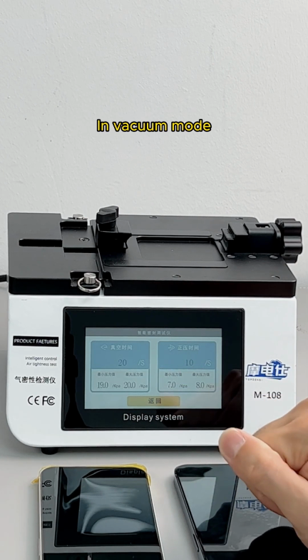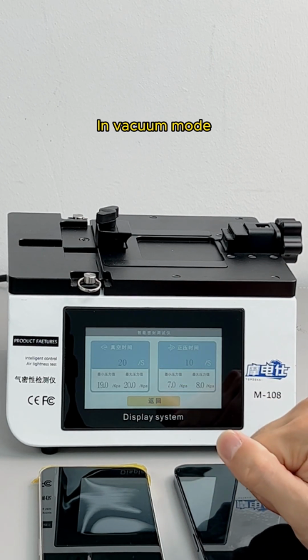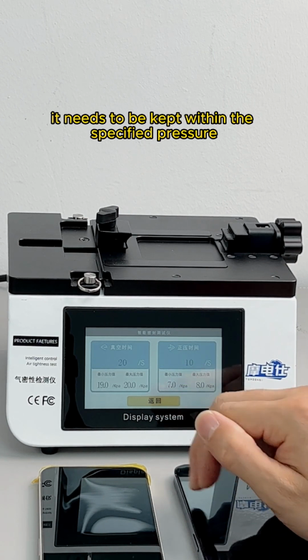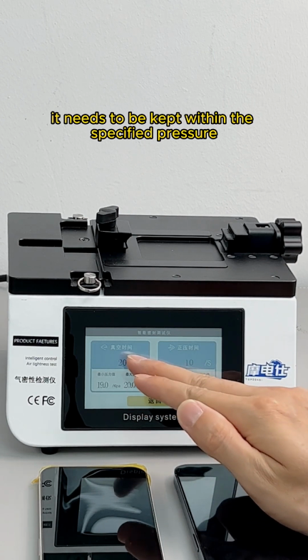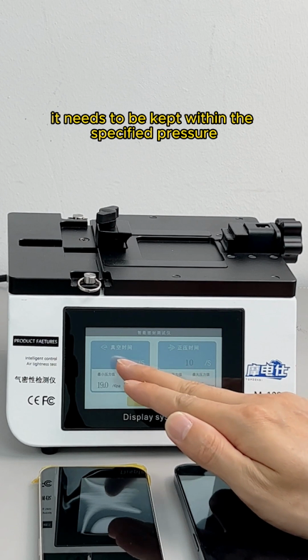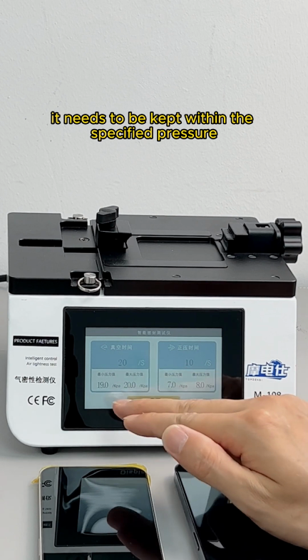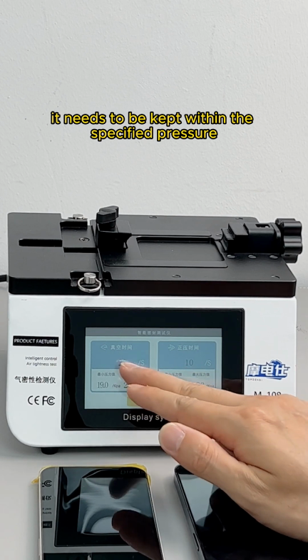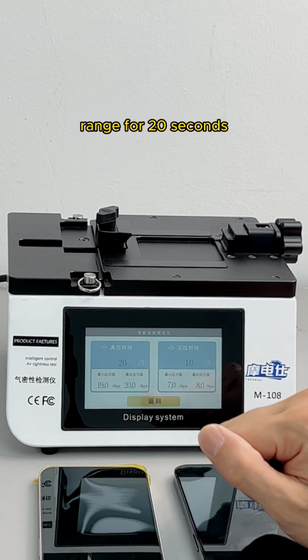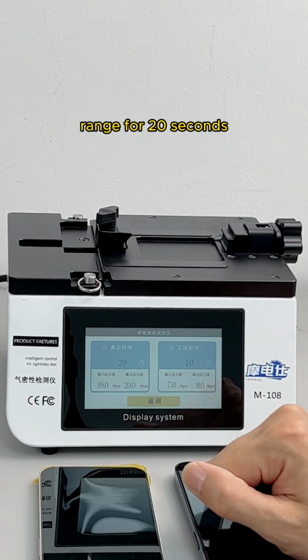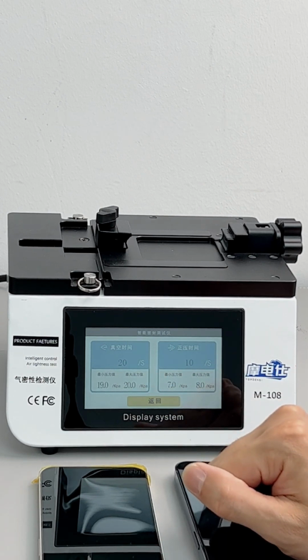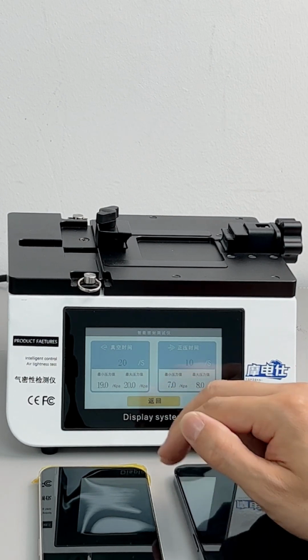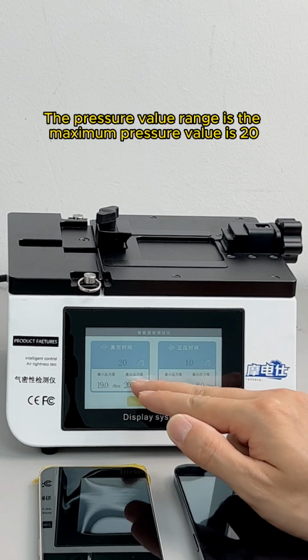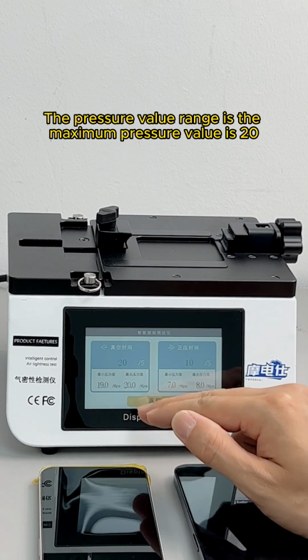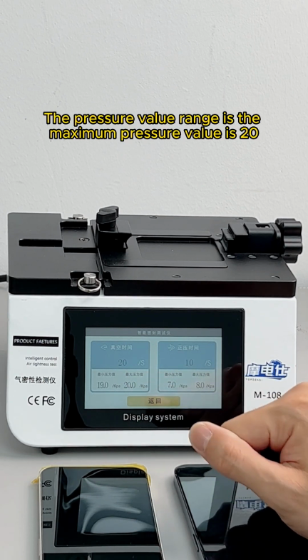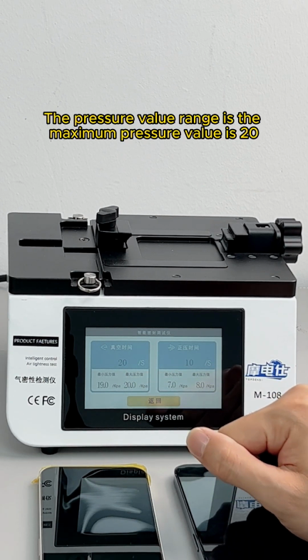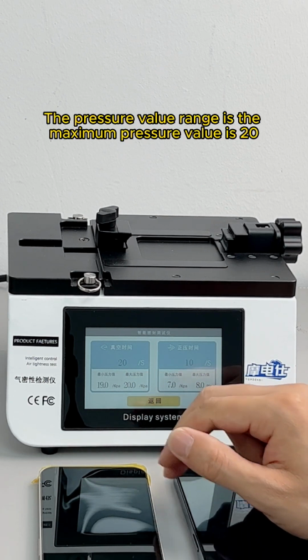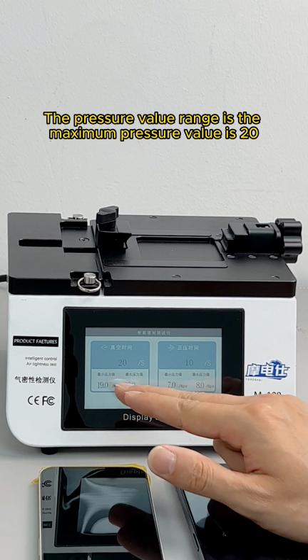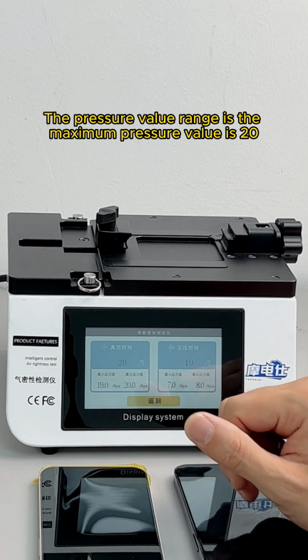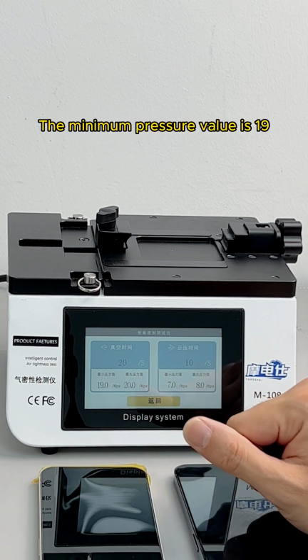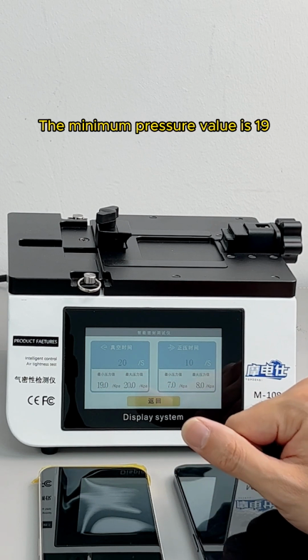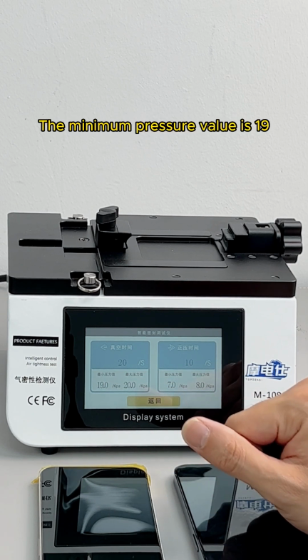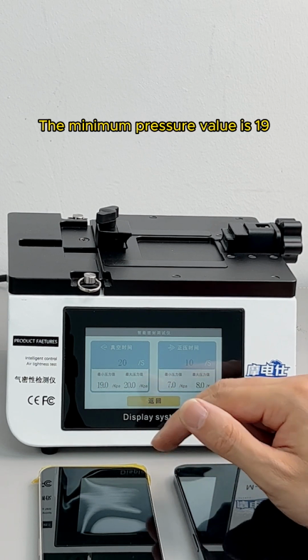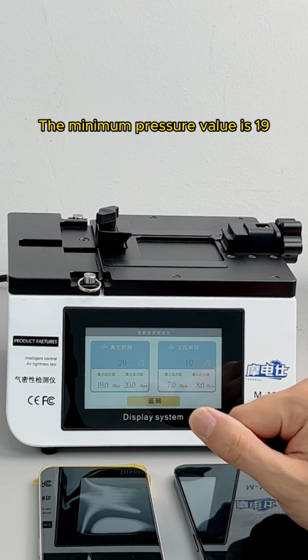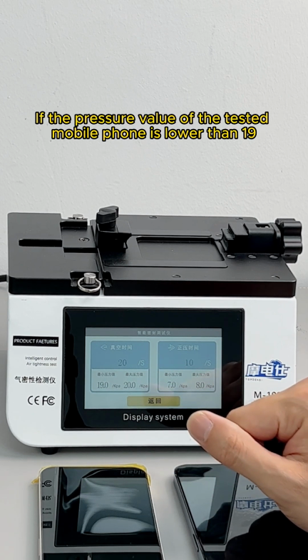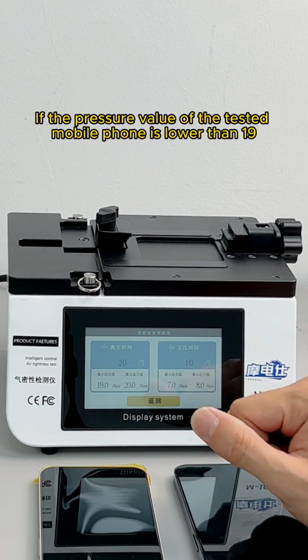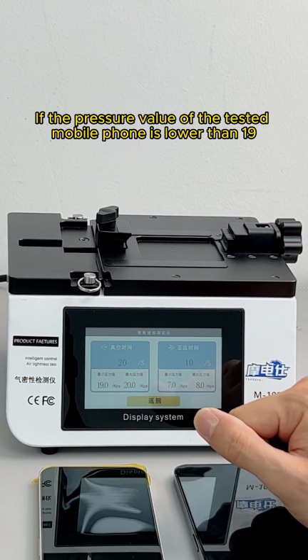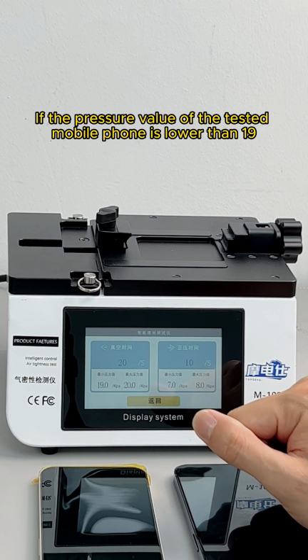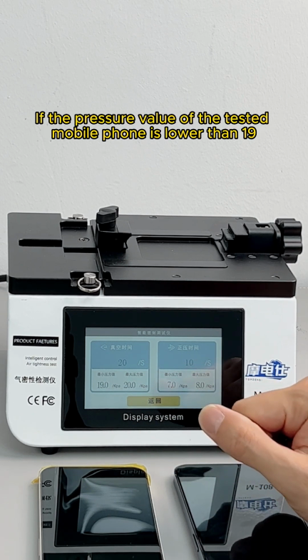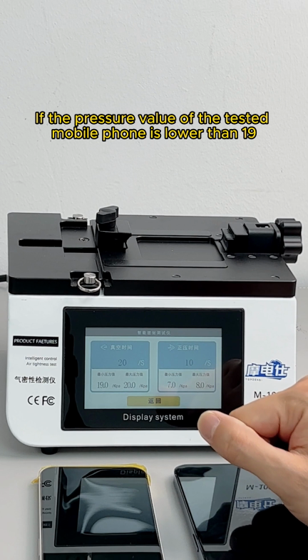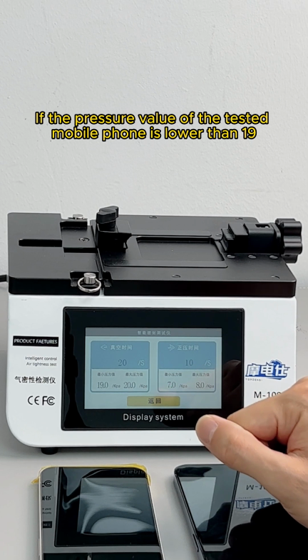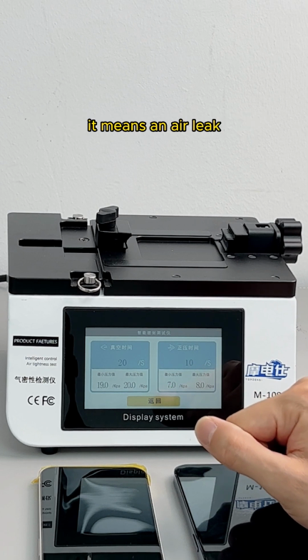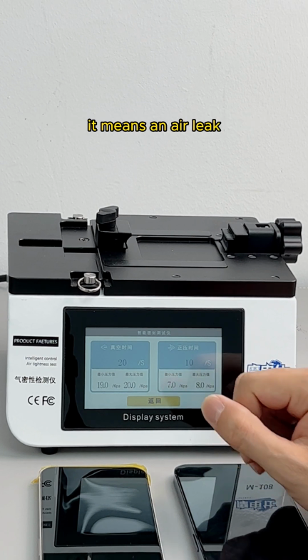In vacuum mode, the pressure must be maintained within the specified range for 20 seconds. The maximum pressure value is 20 and the minimum is 19. If the pressure value of the tested mobile phone drops below 19, it means there is an air leak.